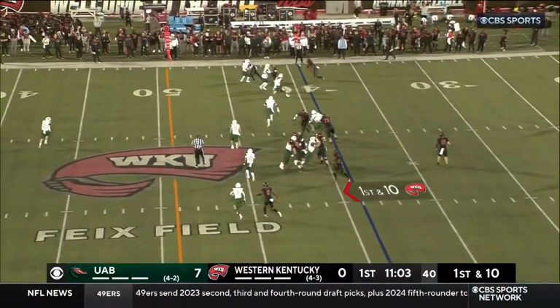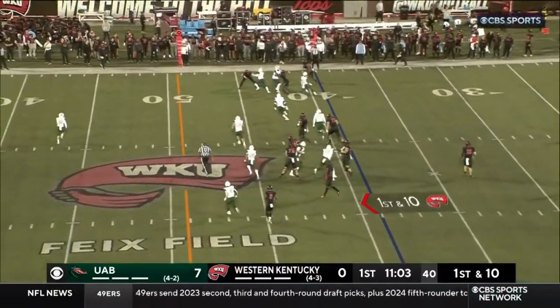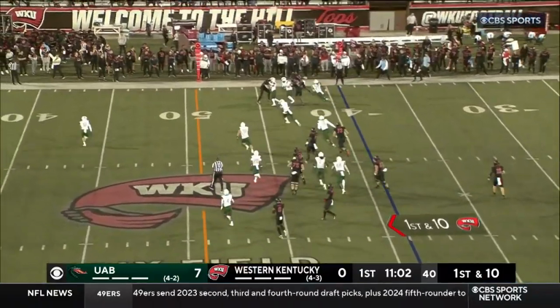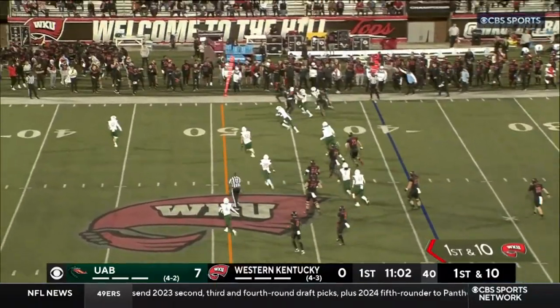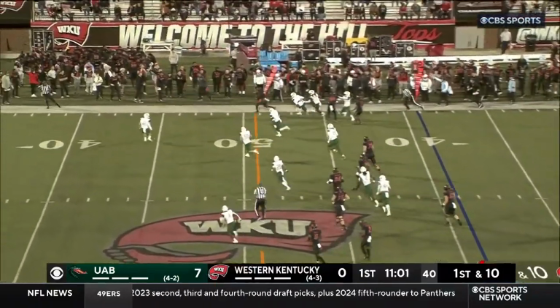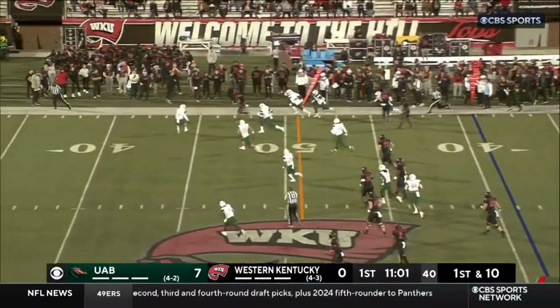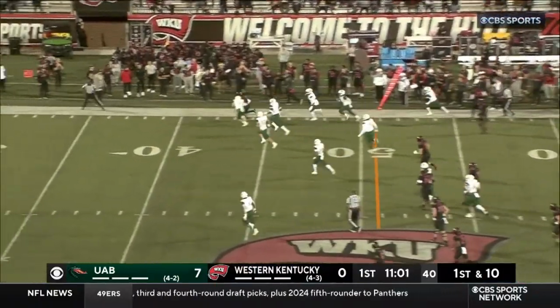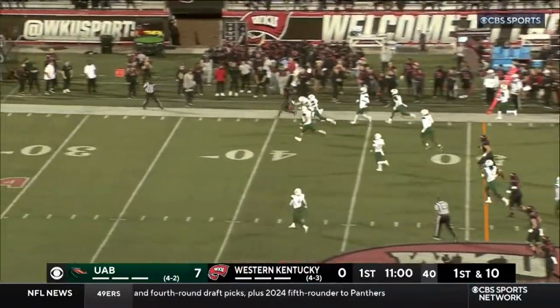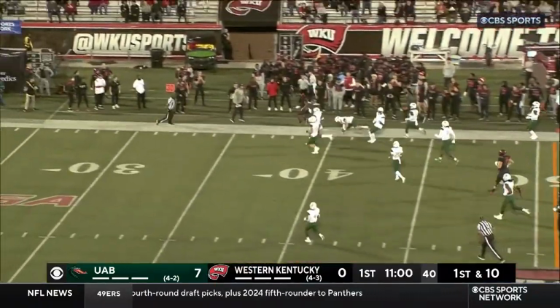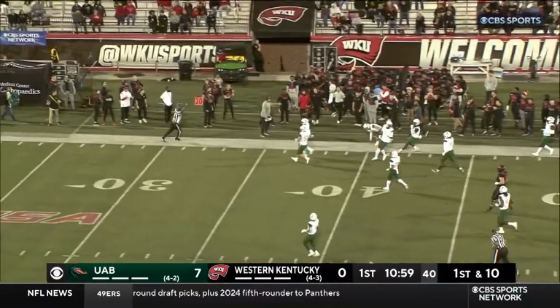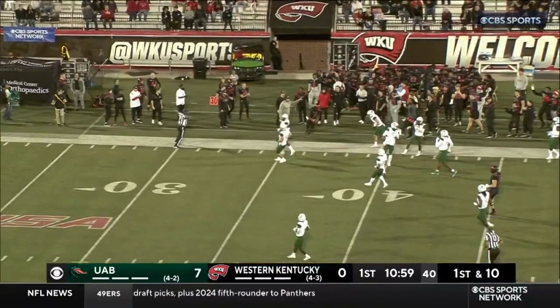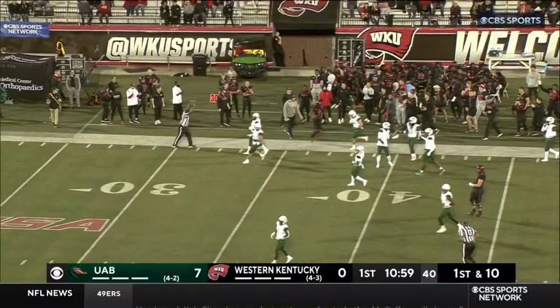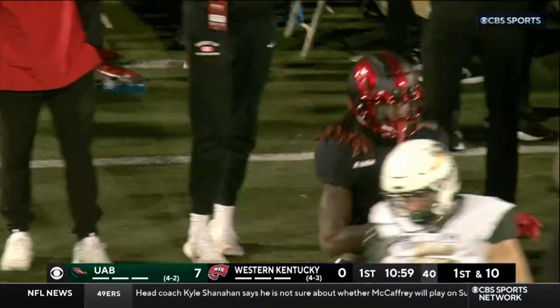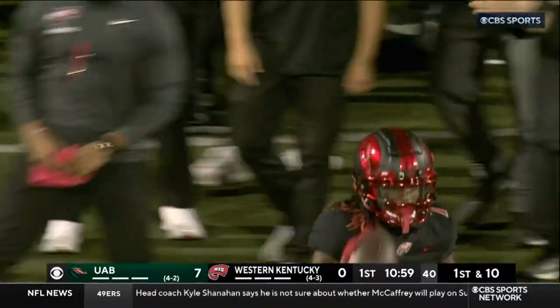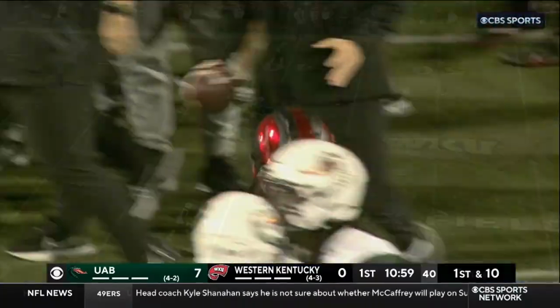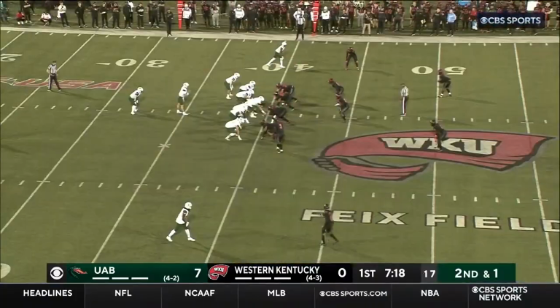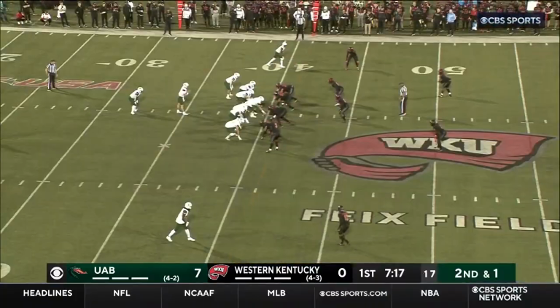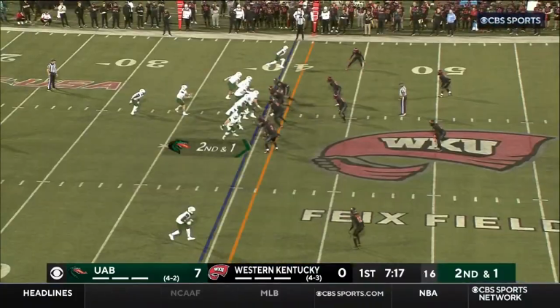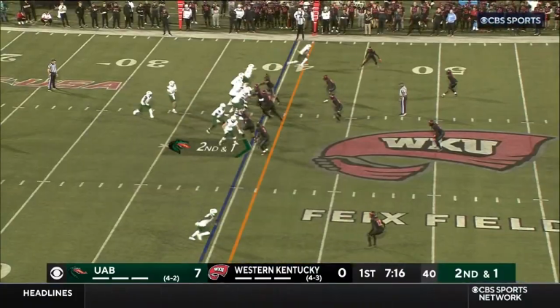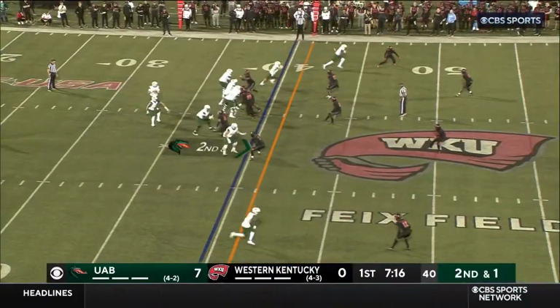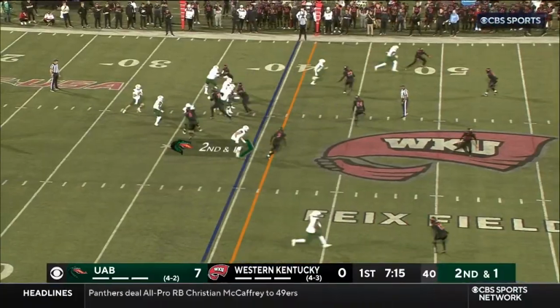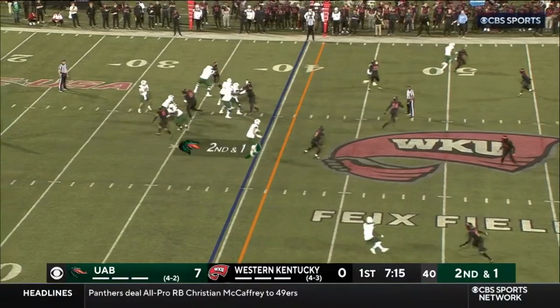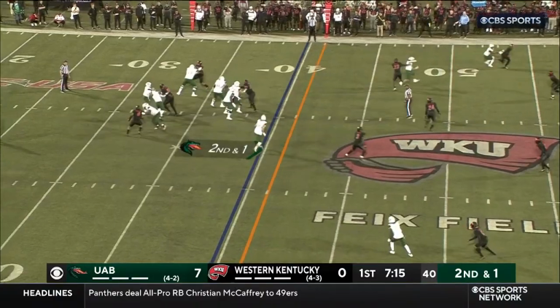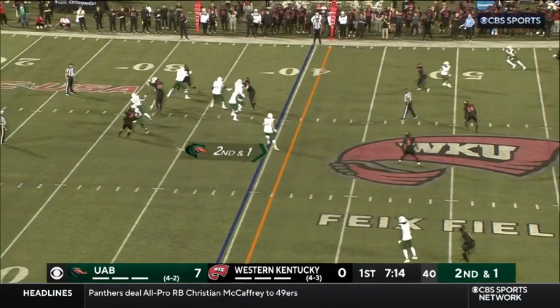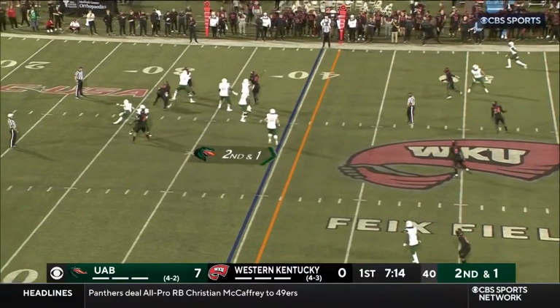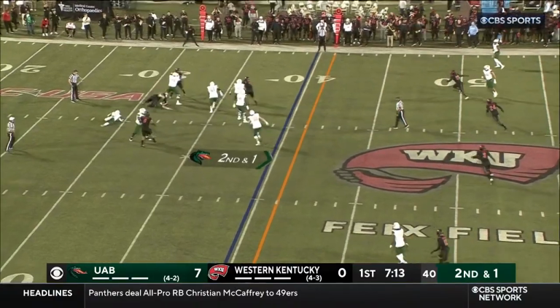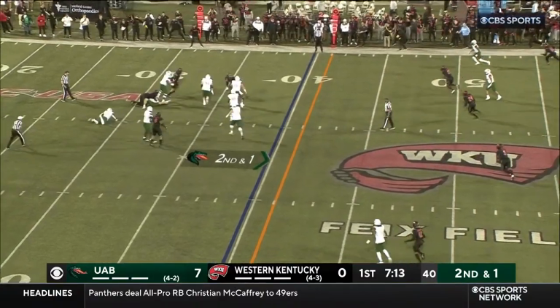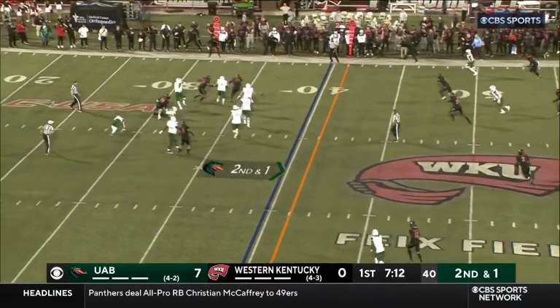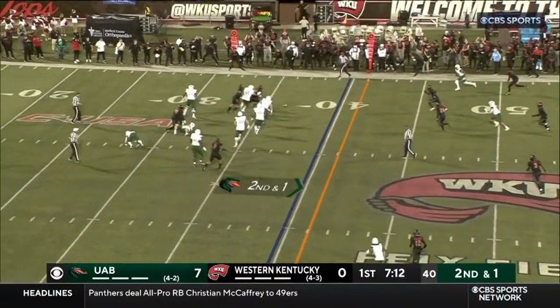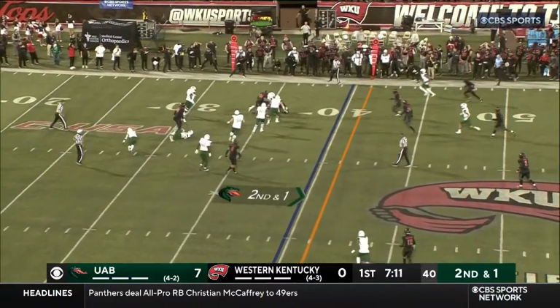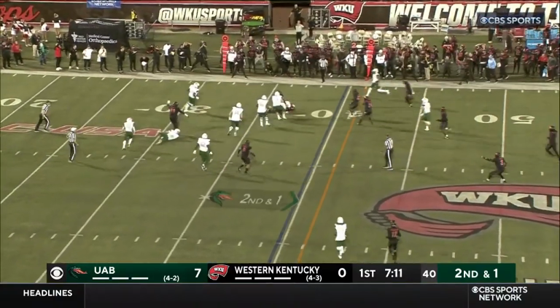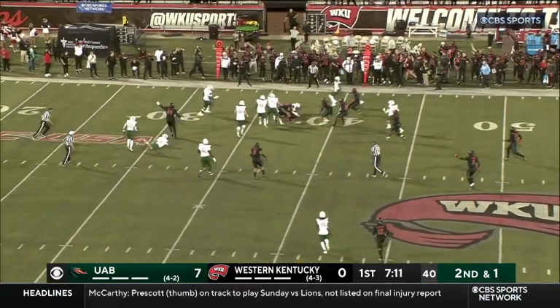They go with a bubble screen, complete to David Davis, and he makes a big play, picks up the first down as he crosses. Oliver, Stout, and Hallisey all with two or three interceptions apiece. Big-time pass rush there.